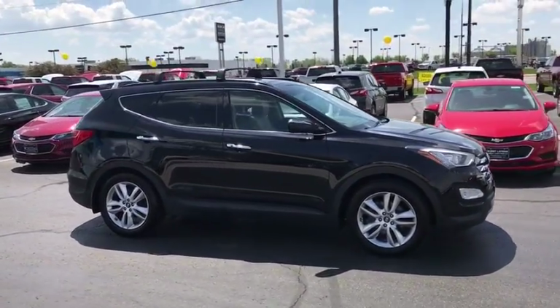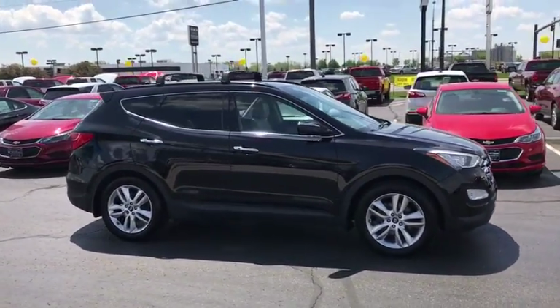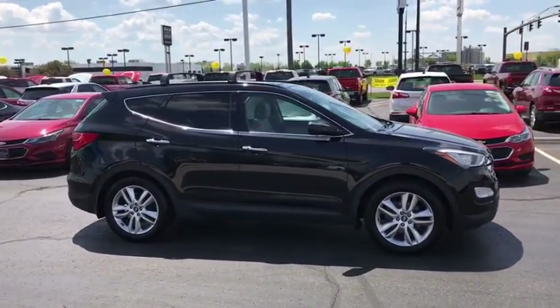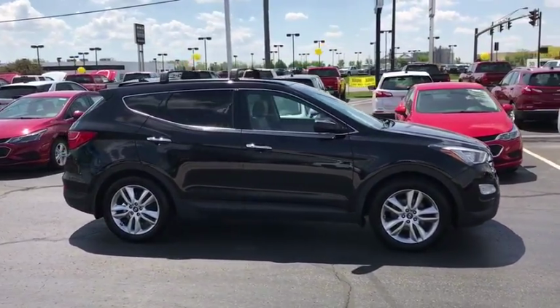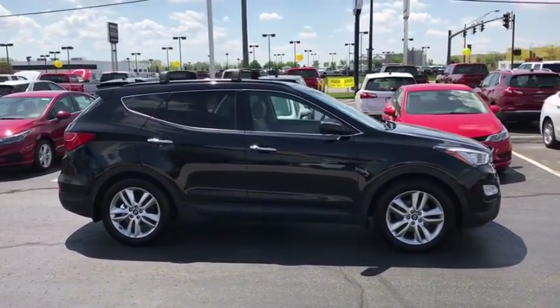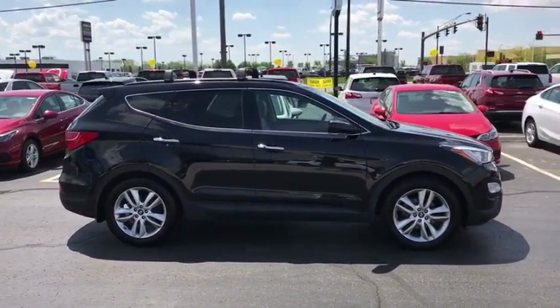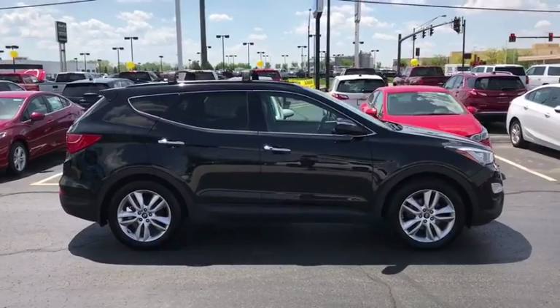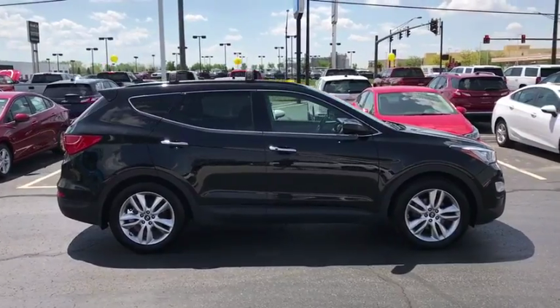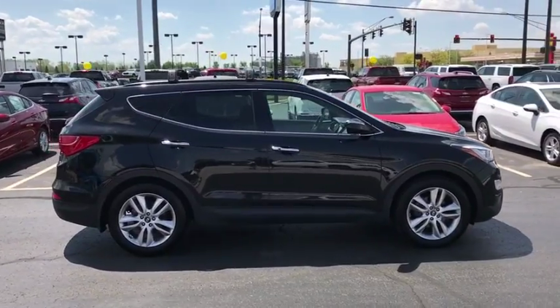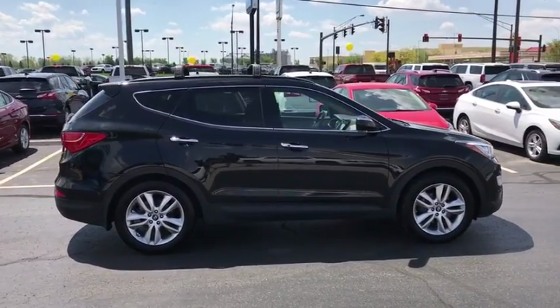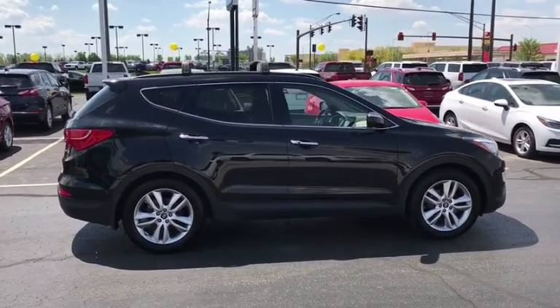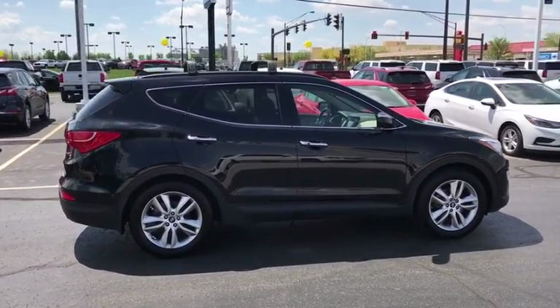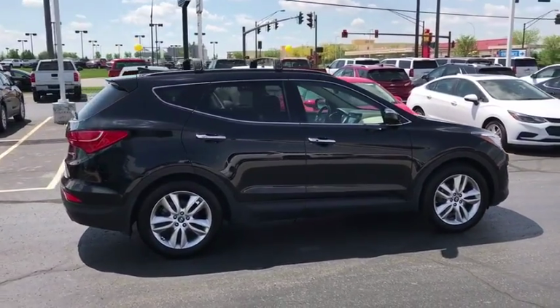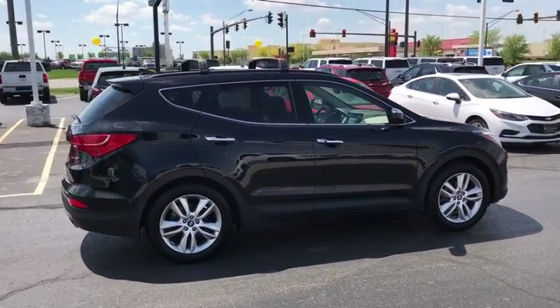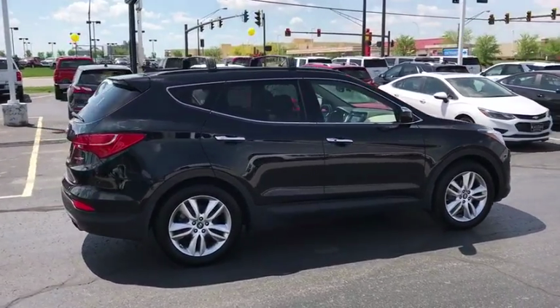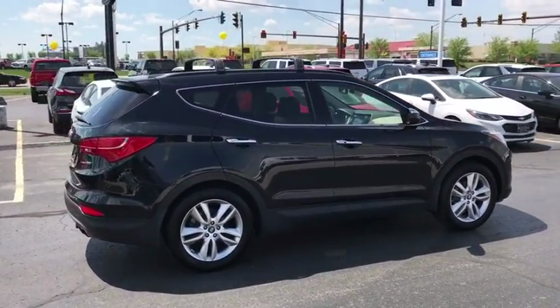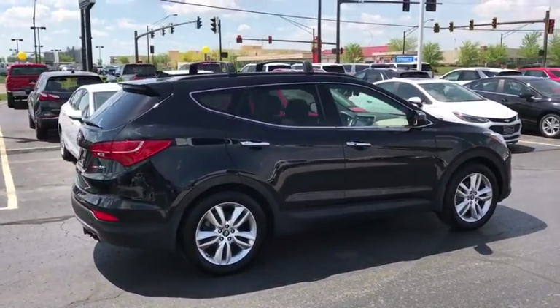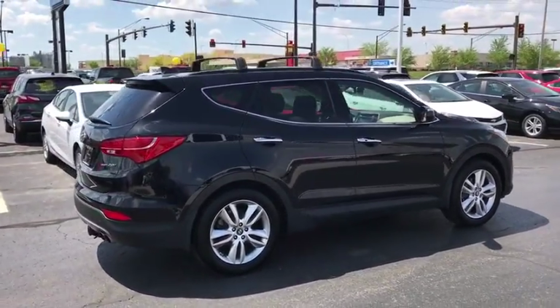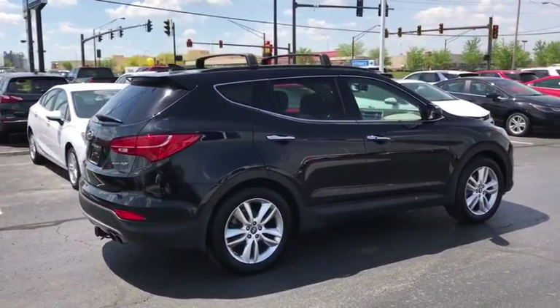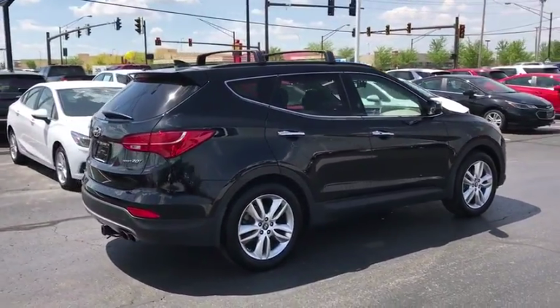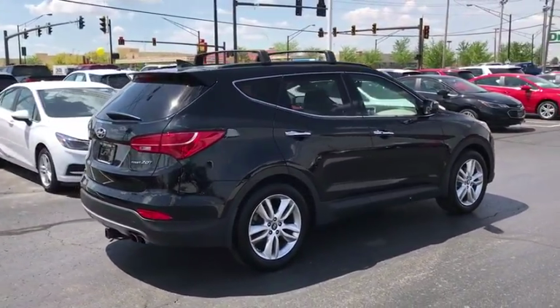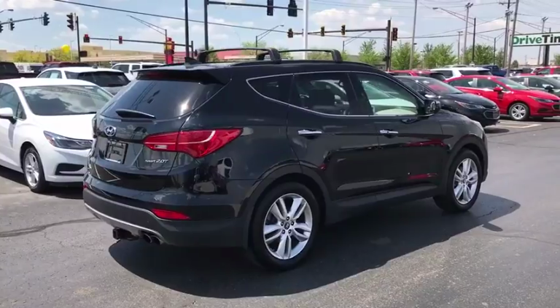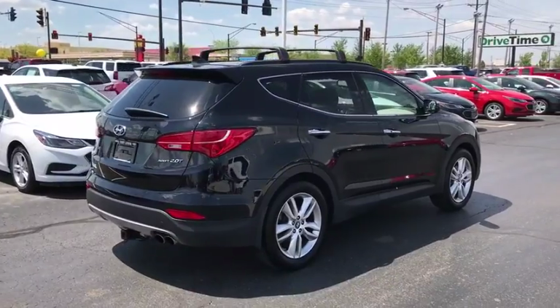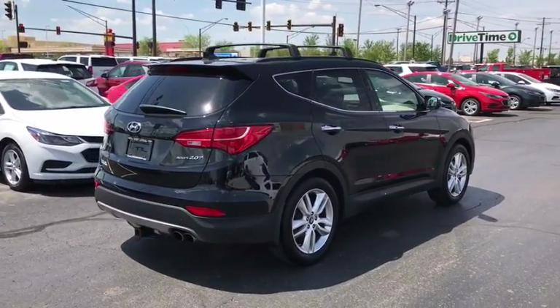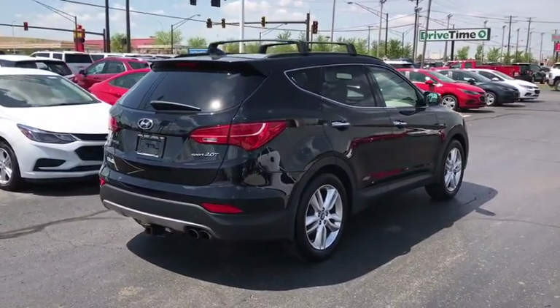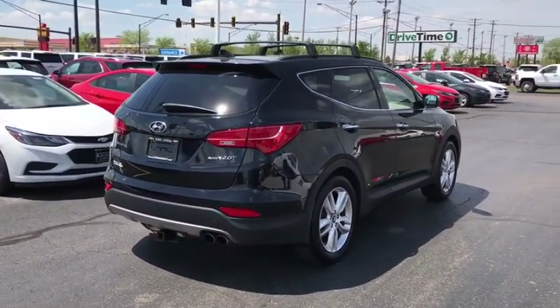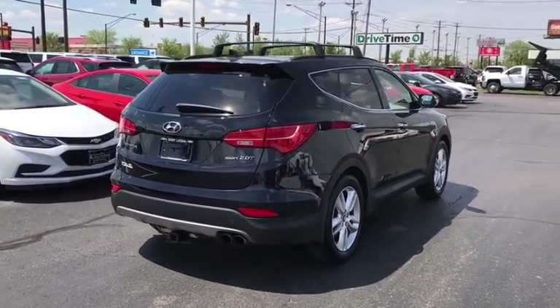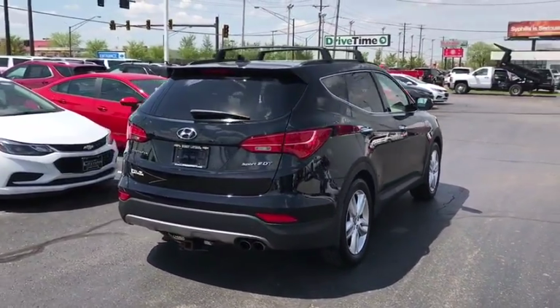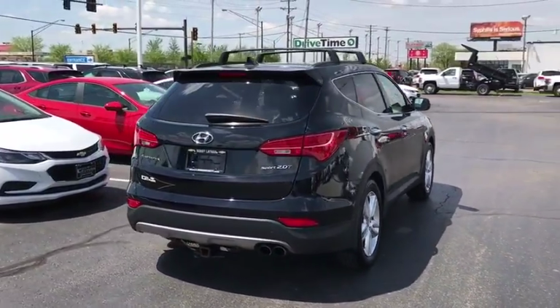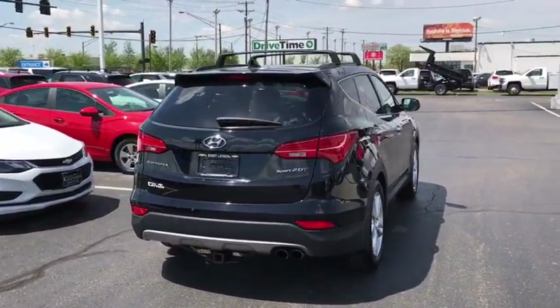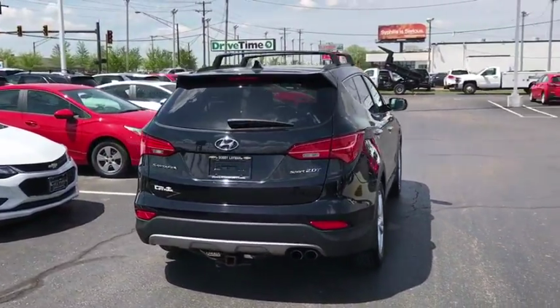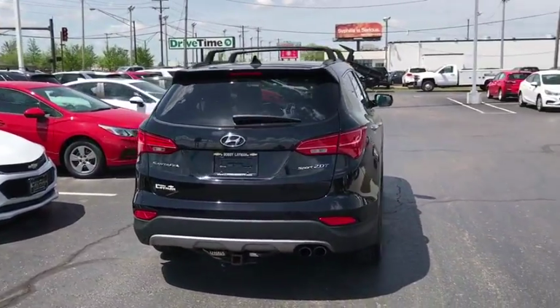Power passenger seat. Traction control. Dual airbags. Power steering. Alloy wheels. Four-wheel disc brakes. Fog lights. Electronic stability control. Power windows.